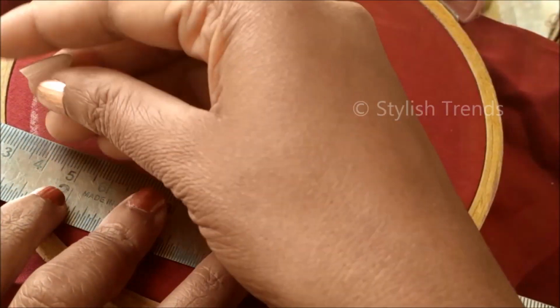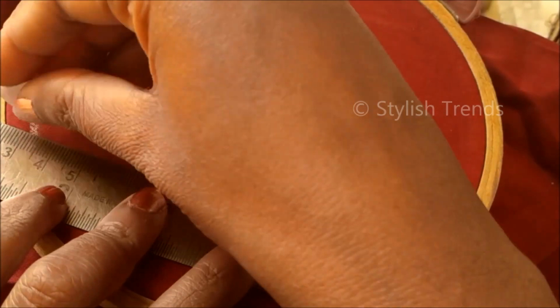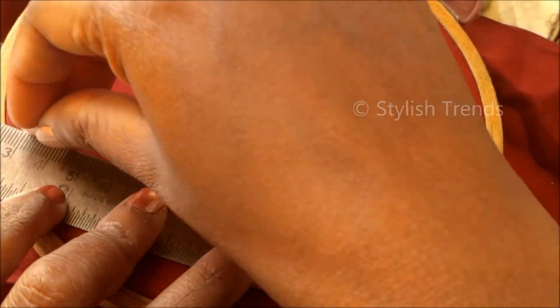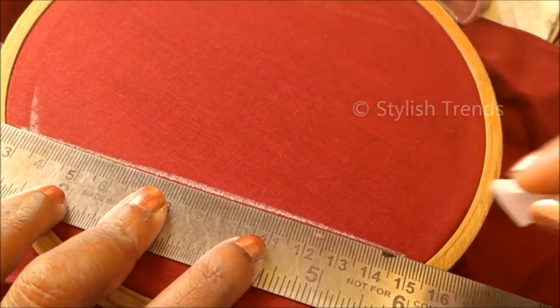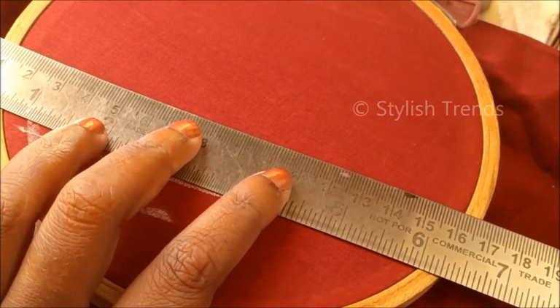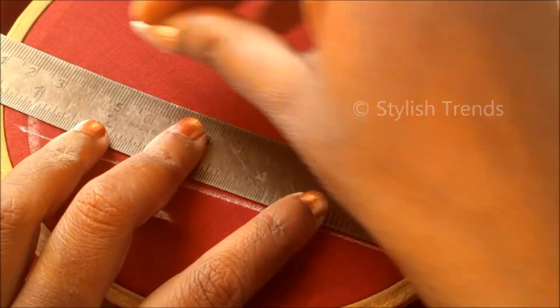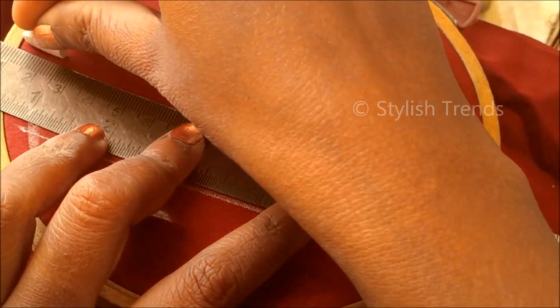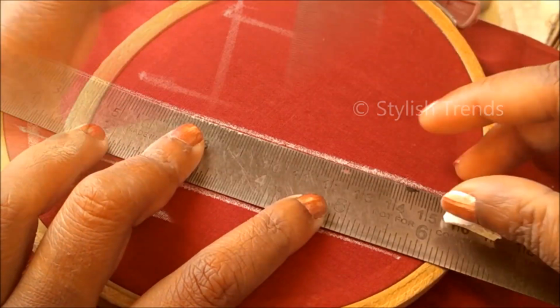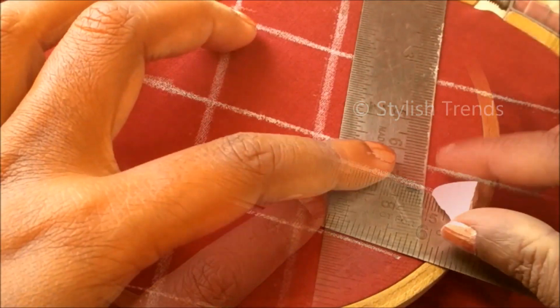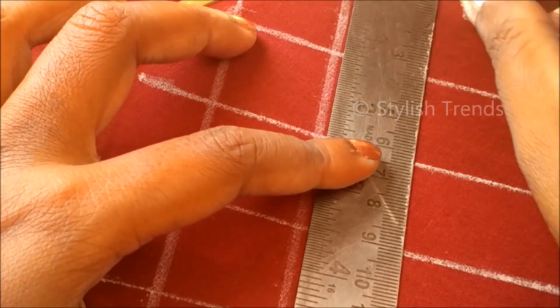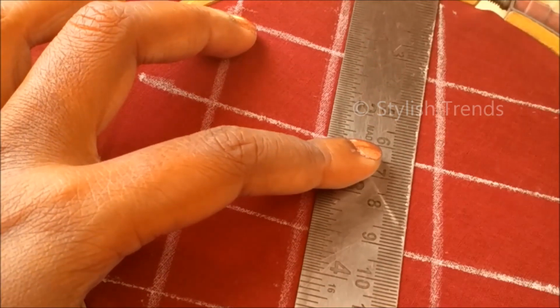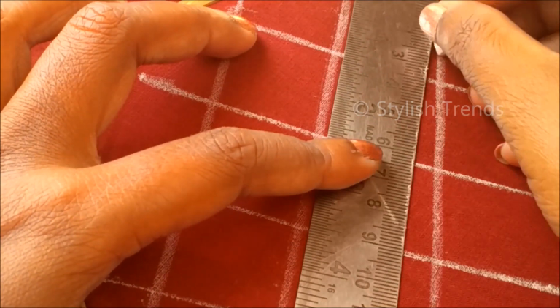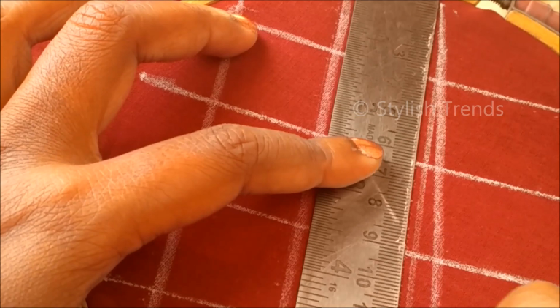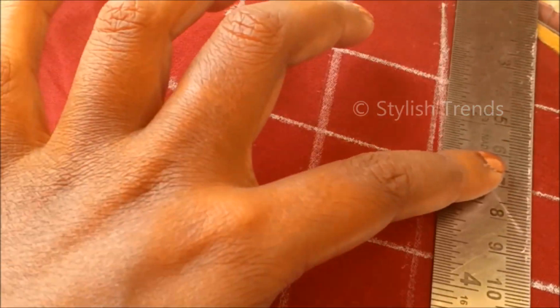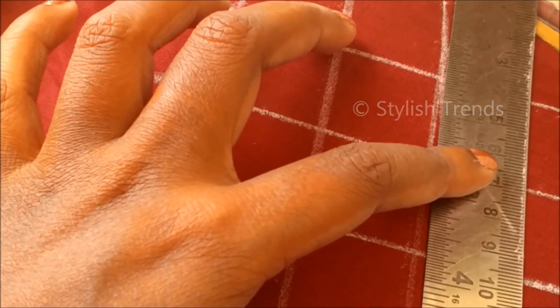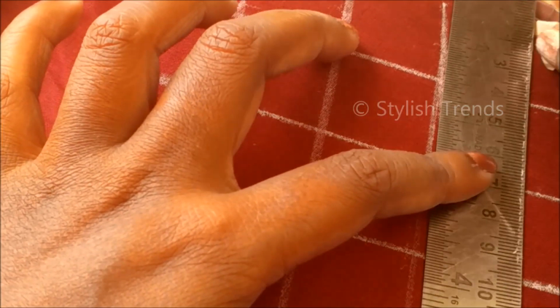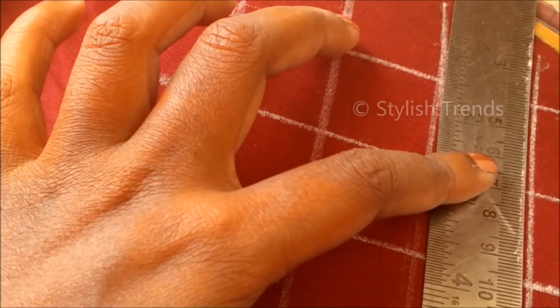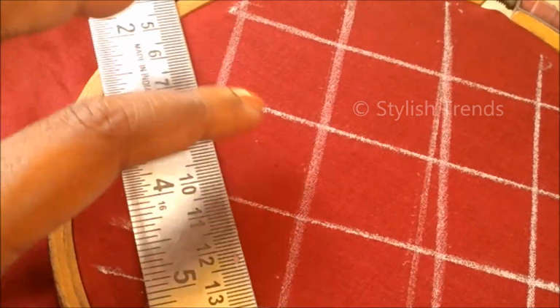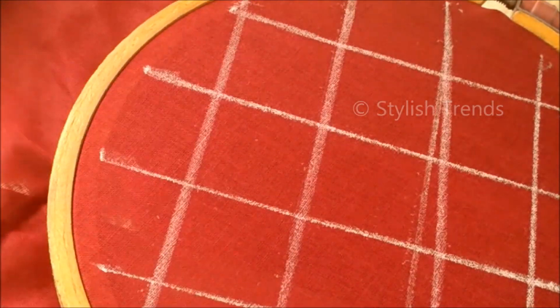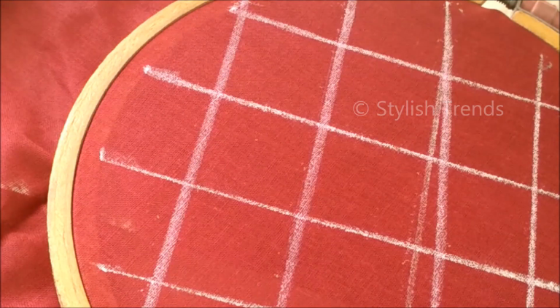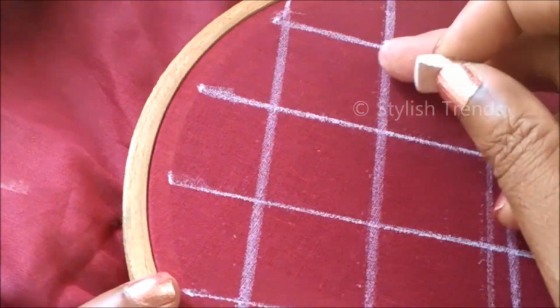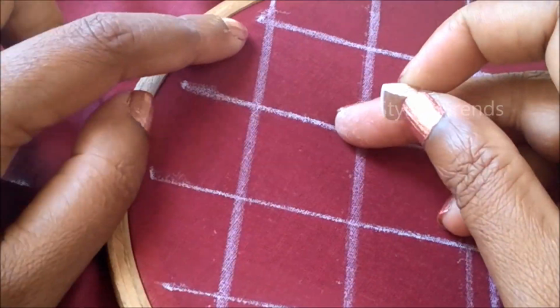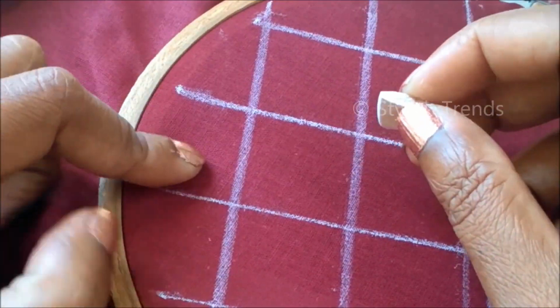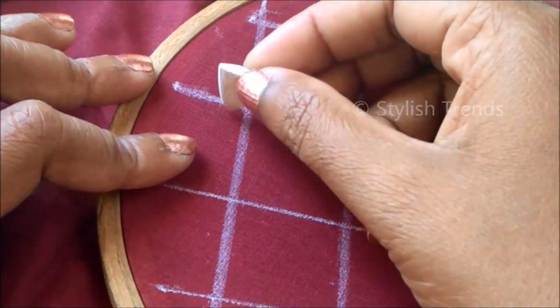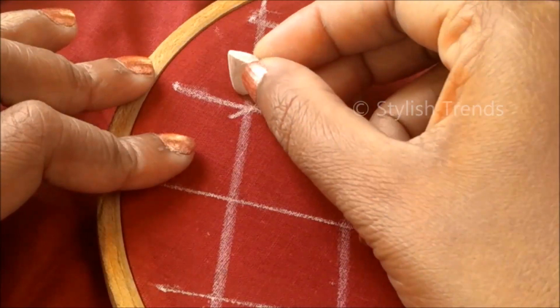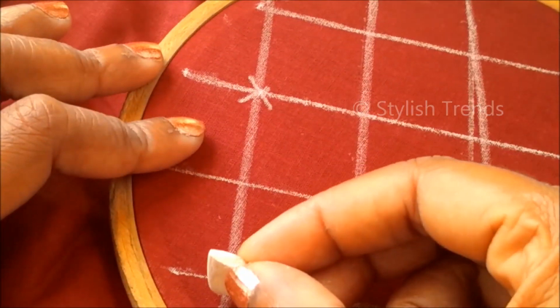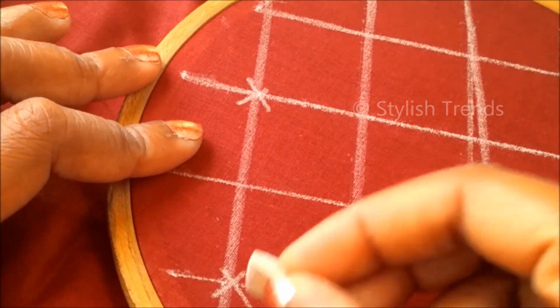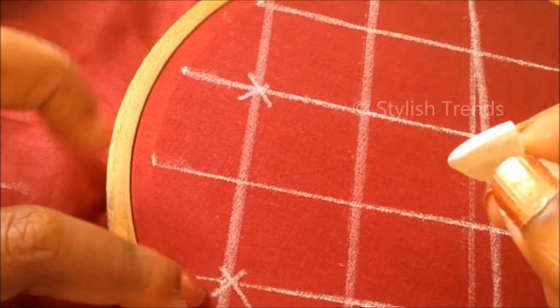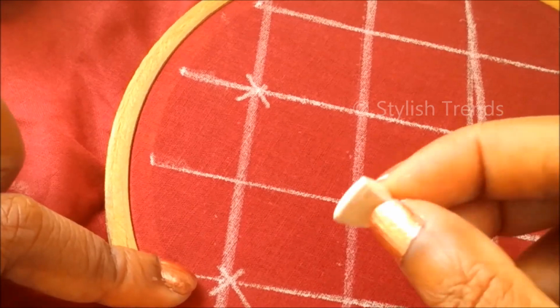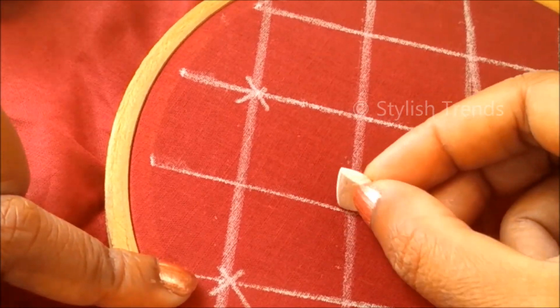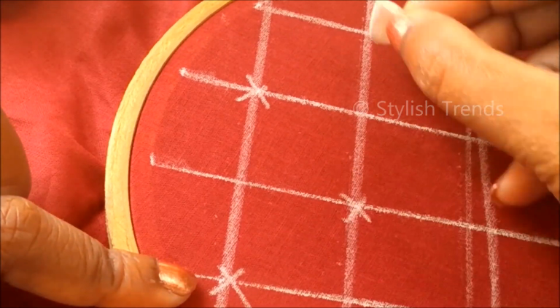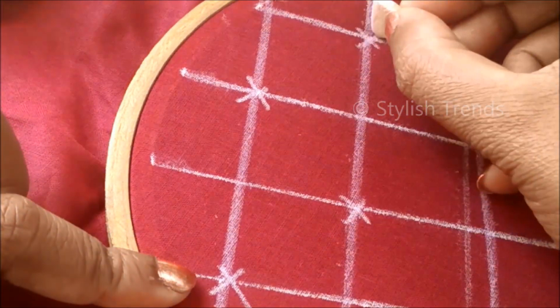For markings, use a 1-inch scale and choose a large black color. I will mark the corner and mark the center.